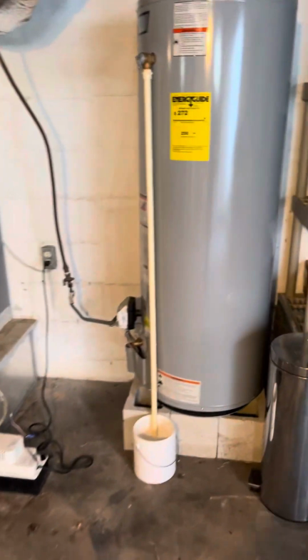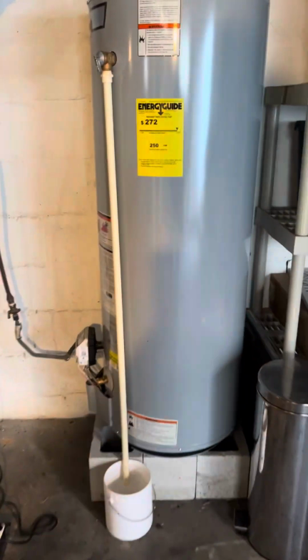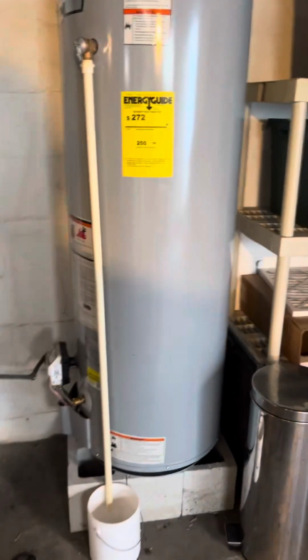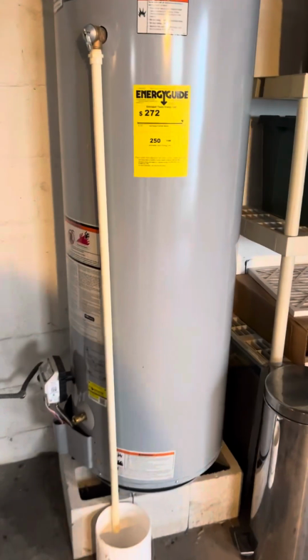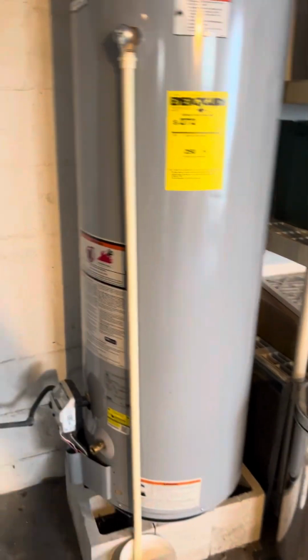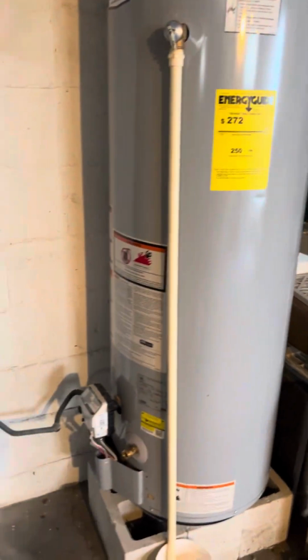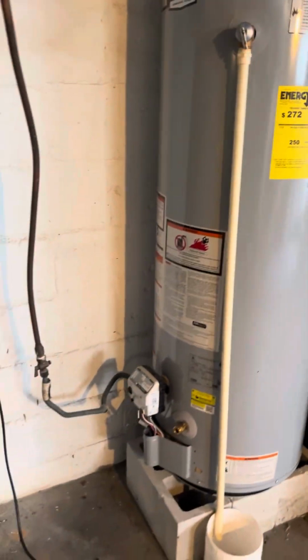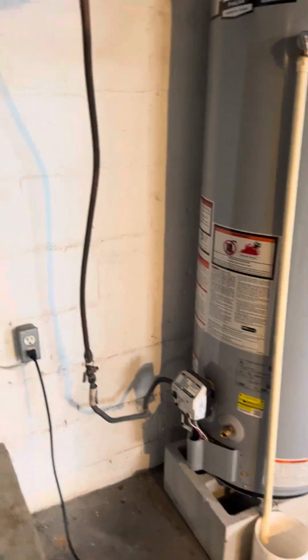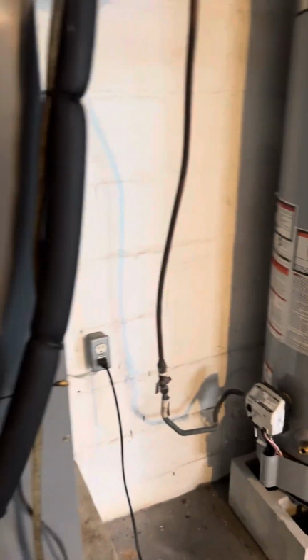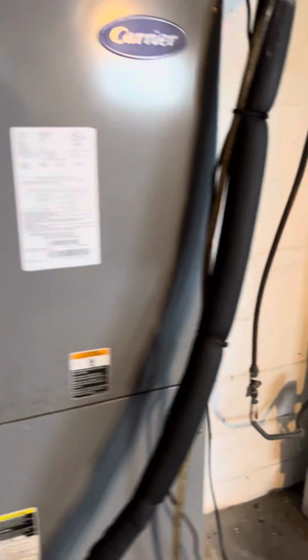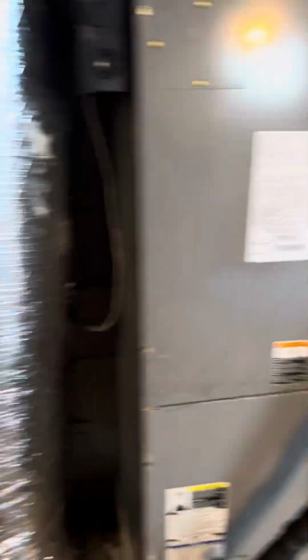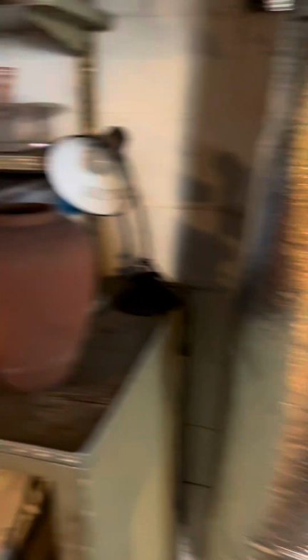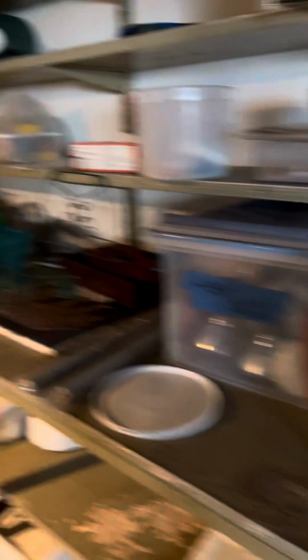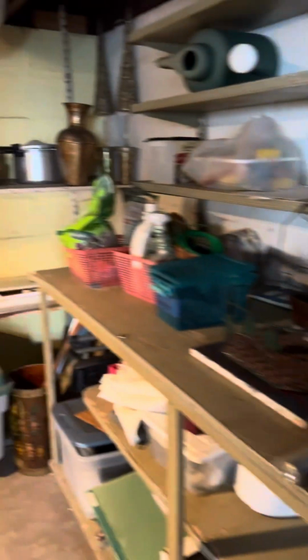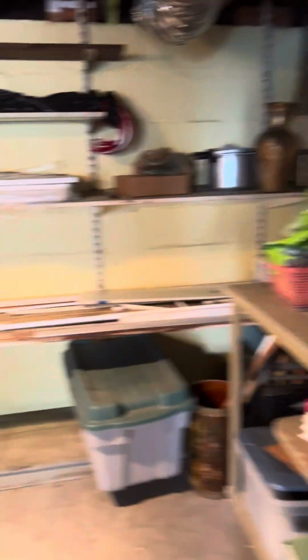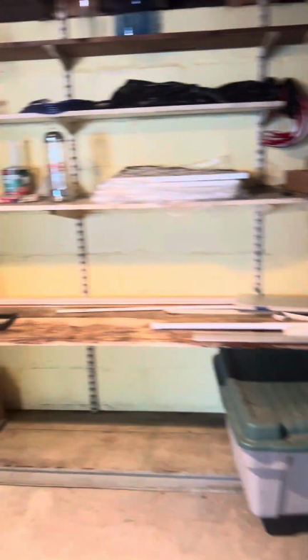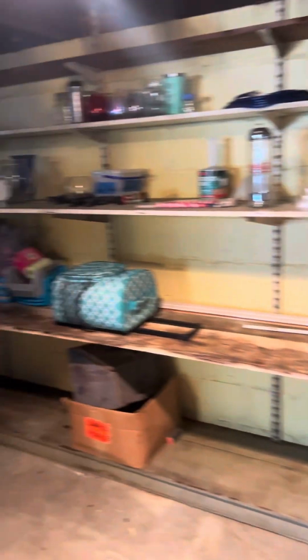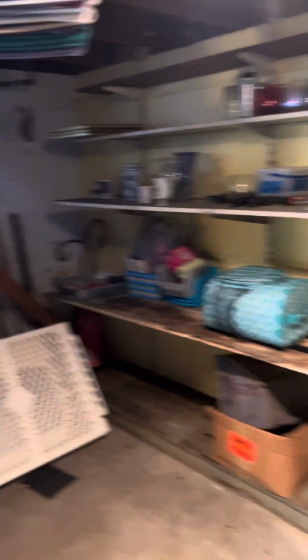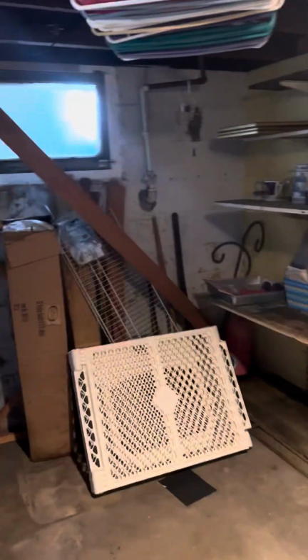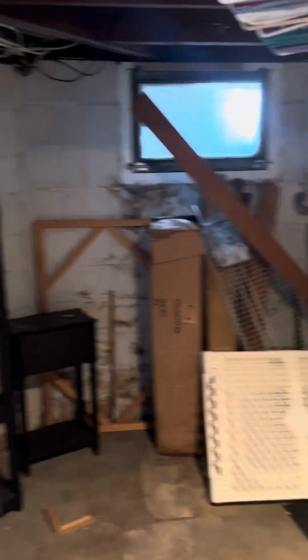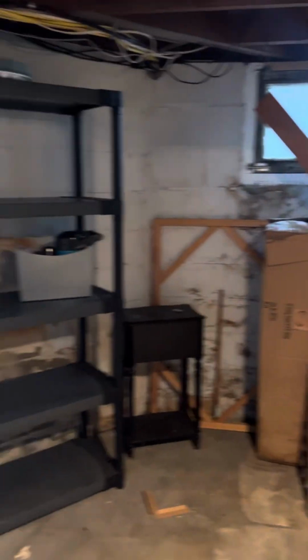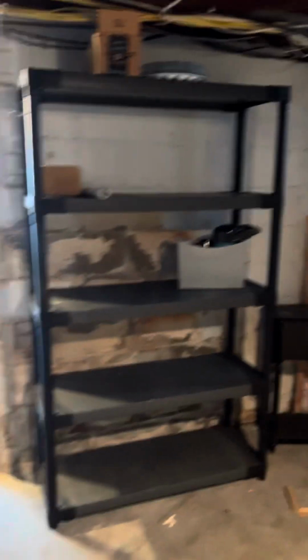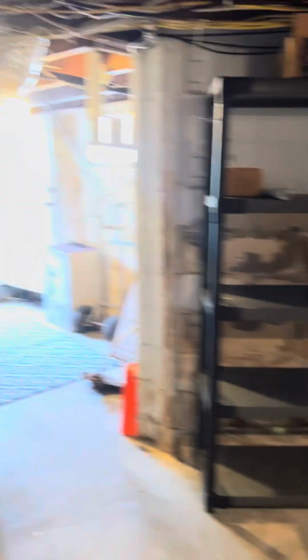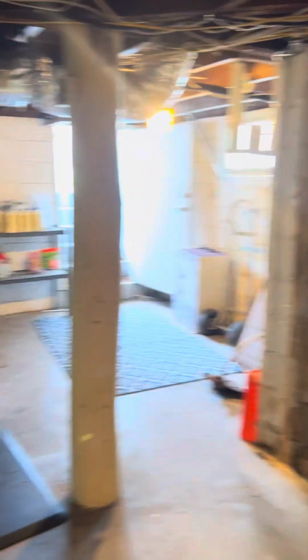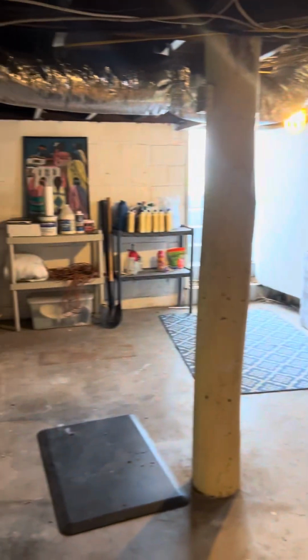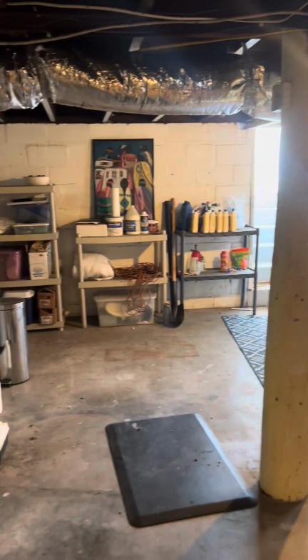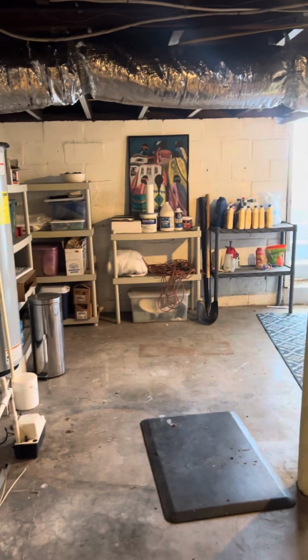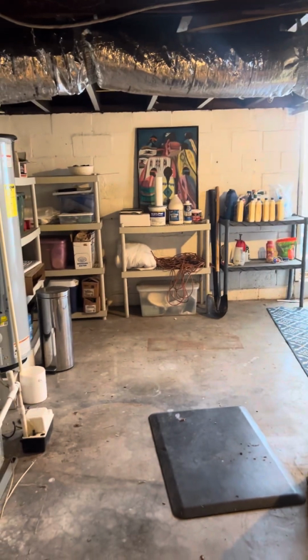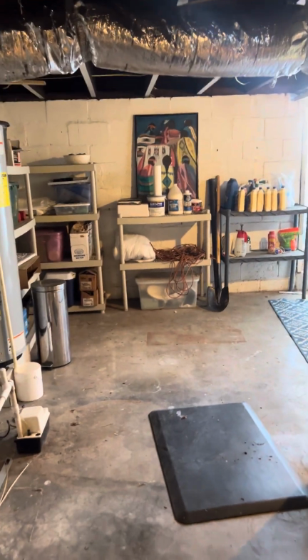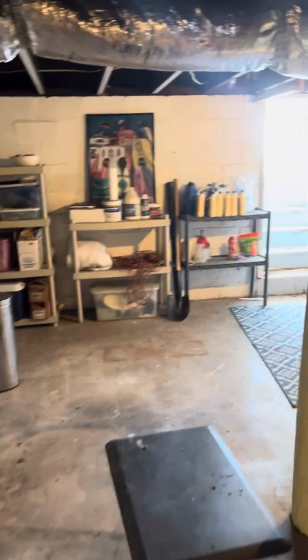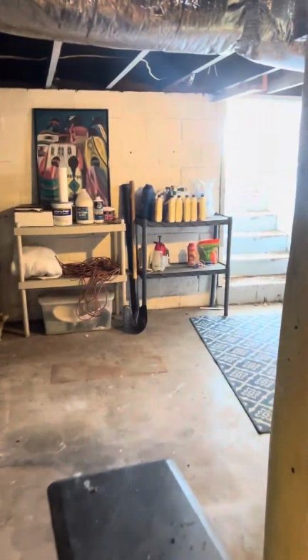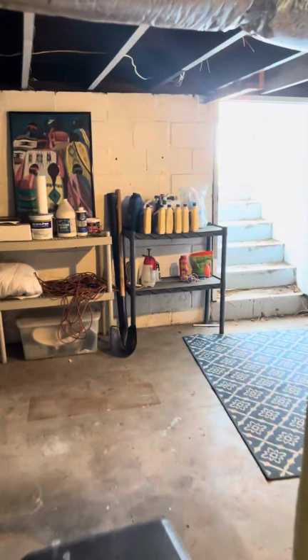There's a newer water heater down here, and the electric has been redone as well. It's a pretty good amount of storage space, and we are dry — which is always good for a basement.